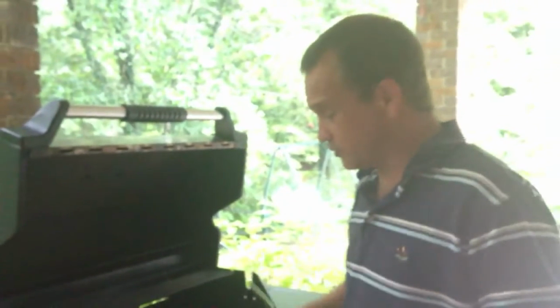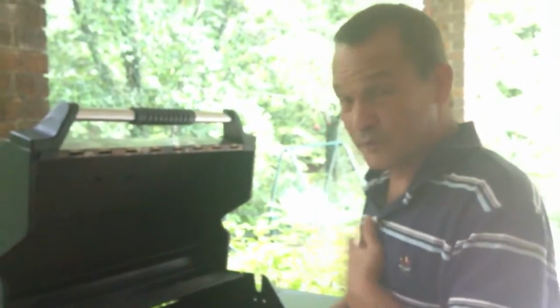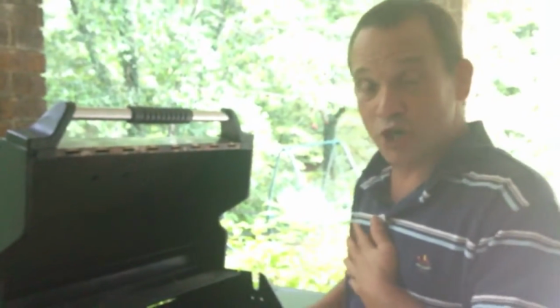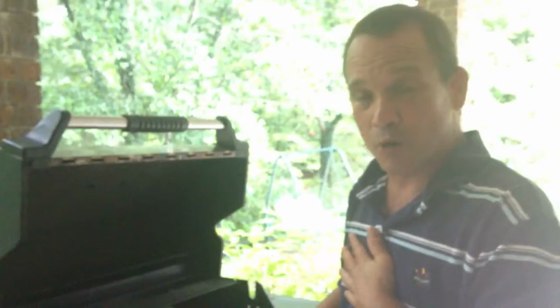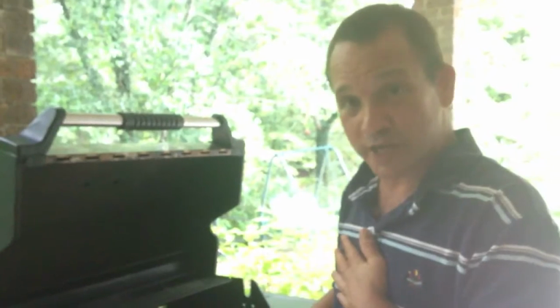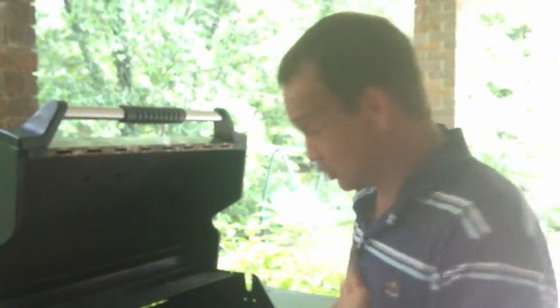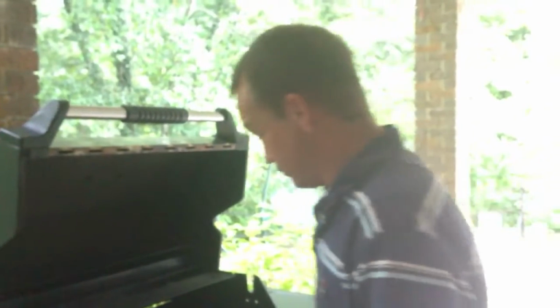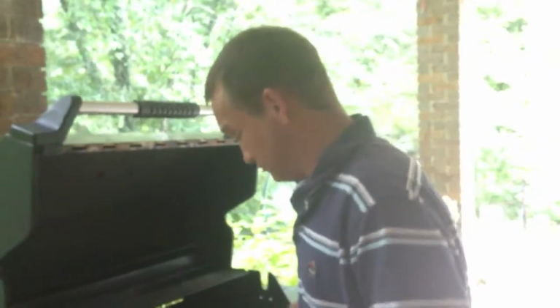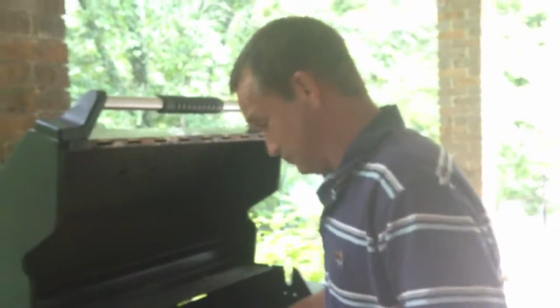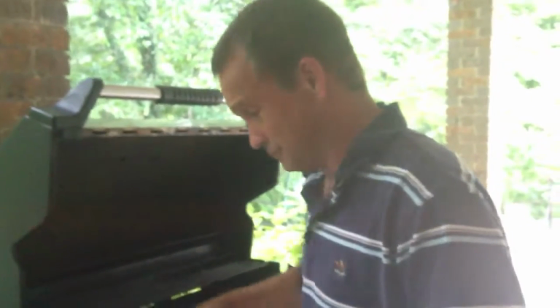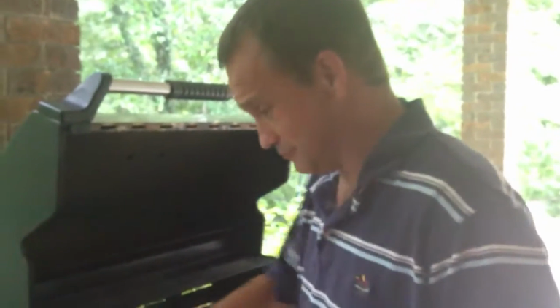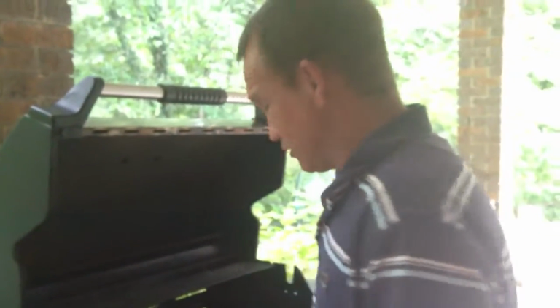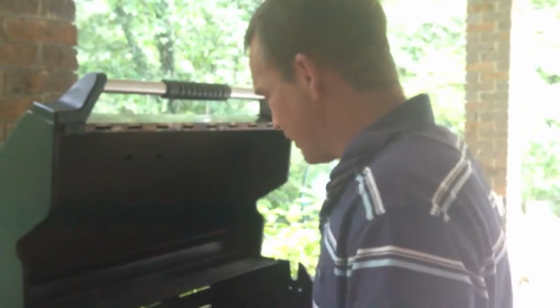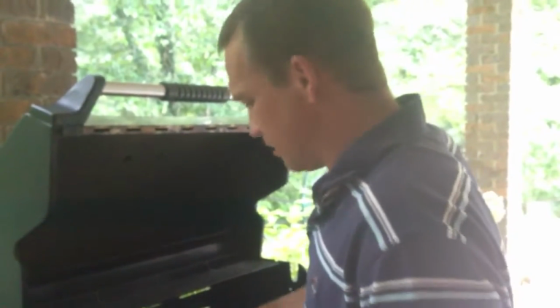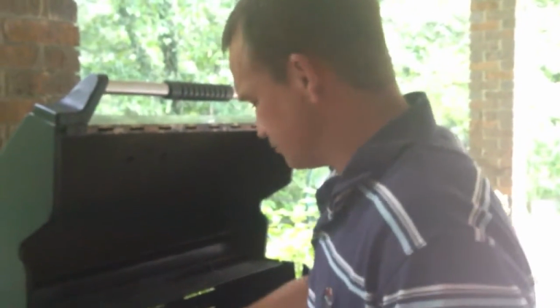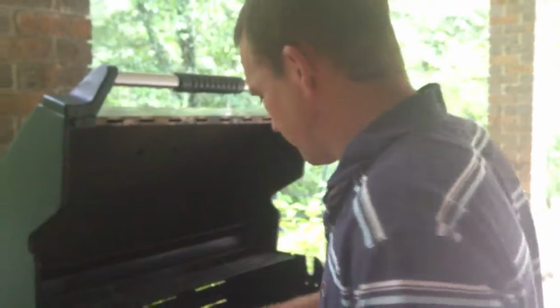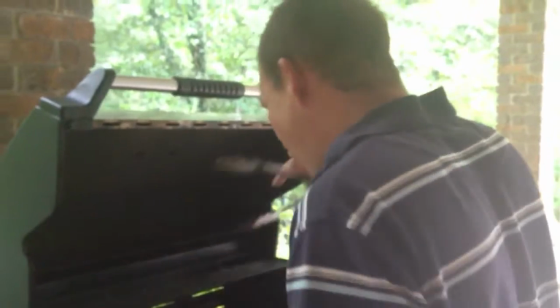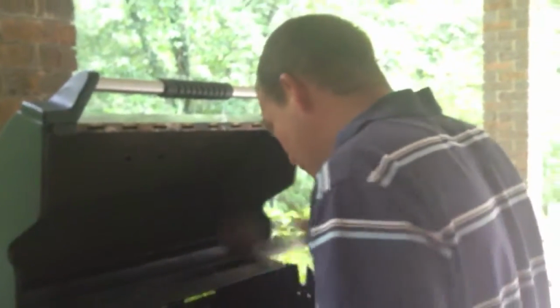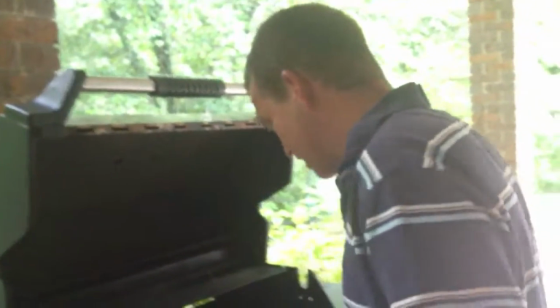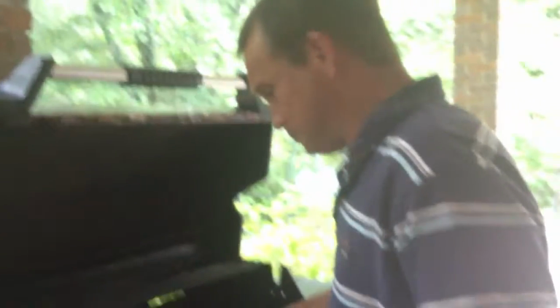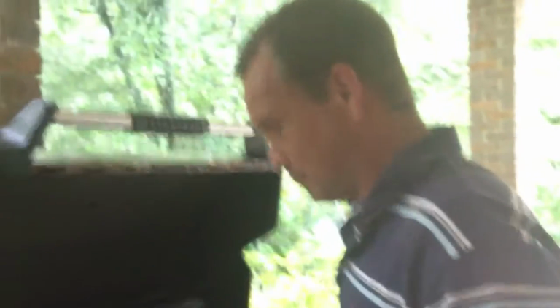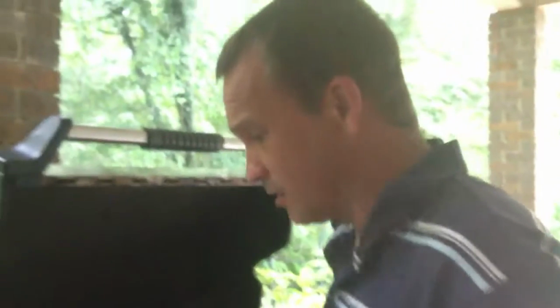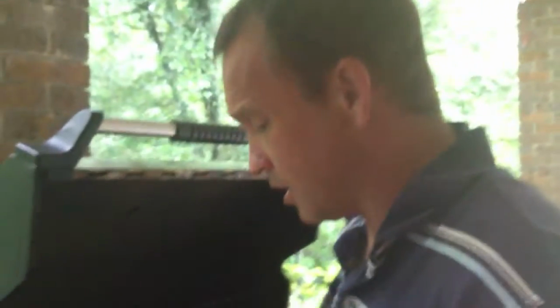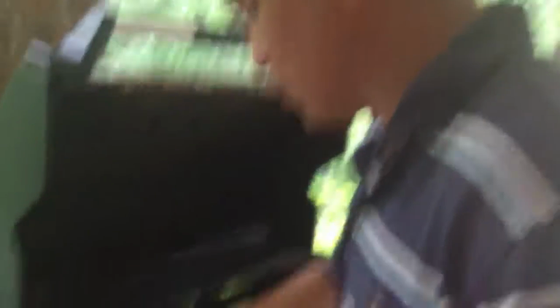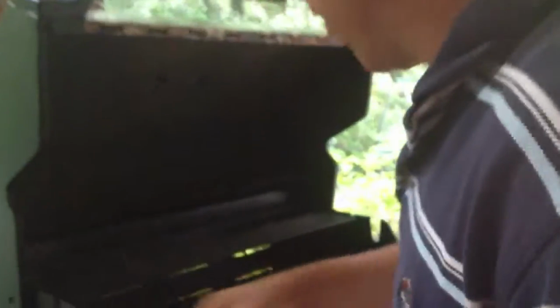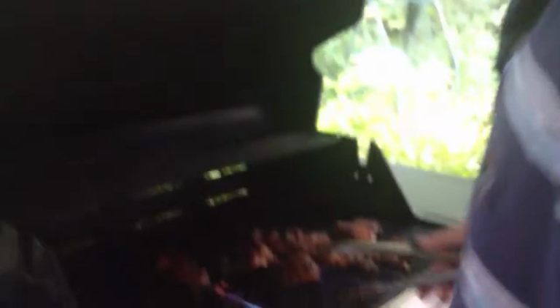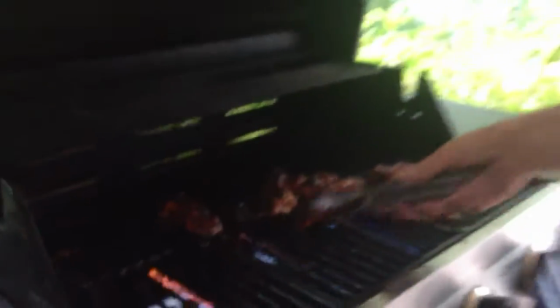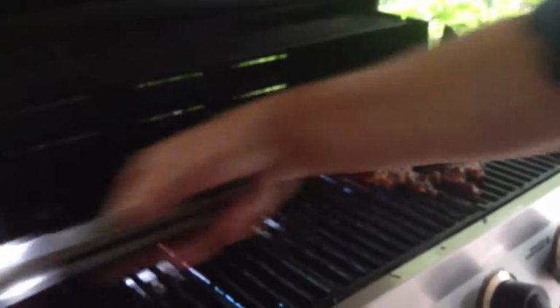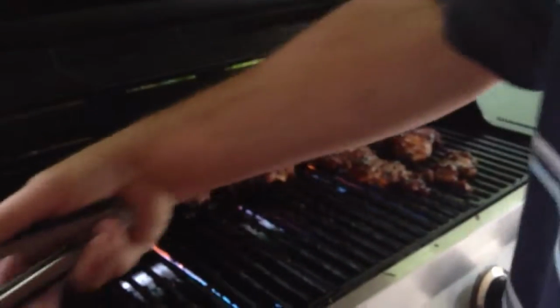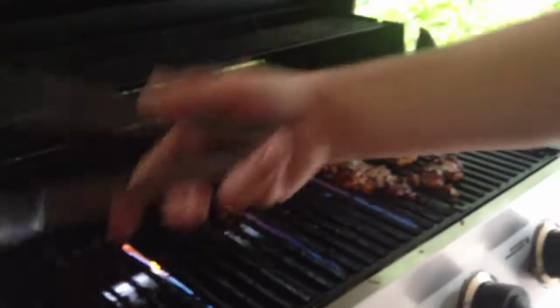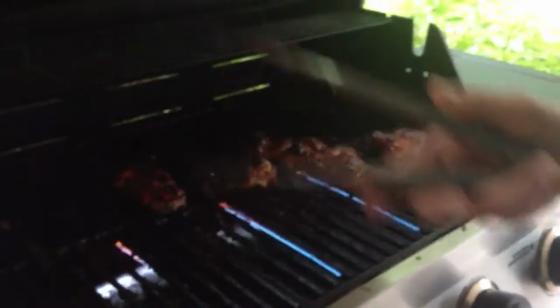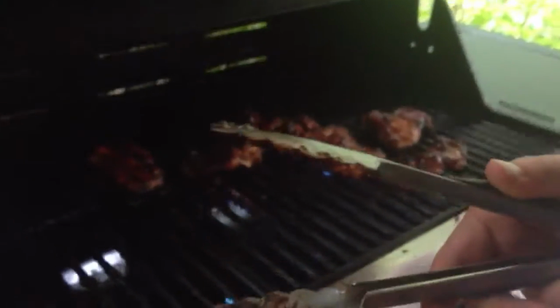We've just done some boneless chicken thighs tonight. They're ready to come up. That's hot. They're looking really good. We put a barbecue sauce on them tonight.